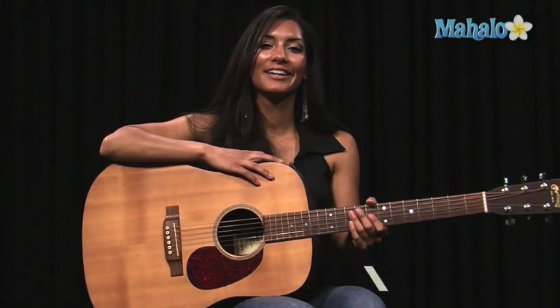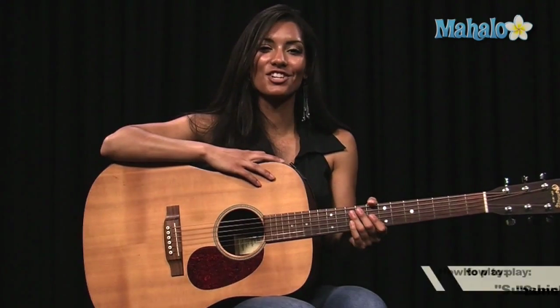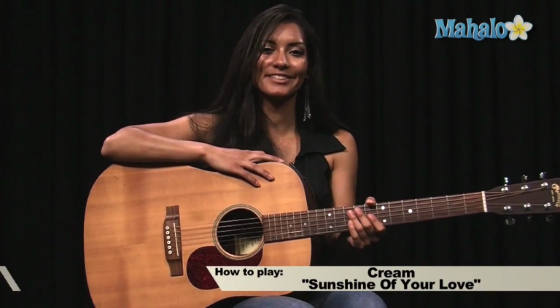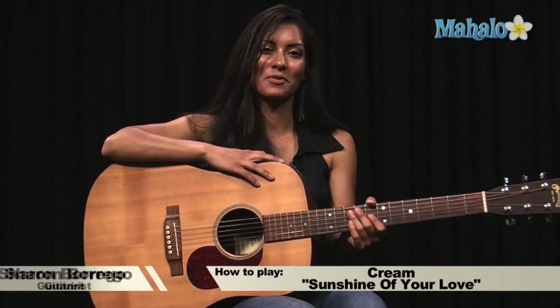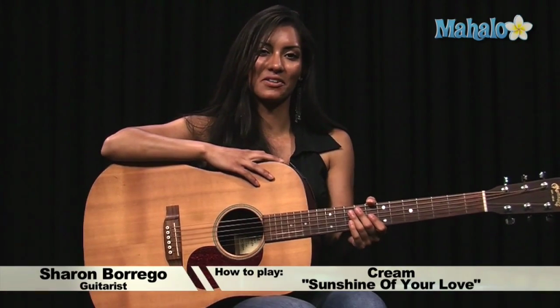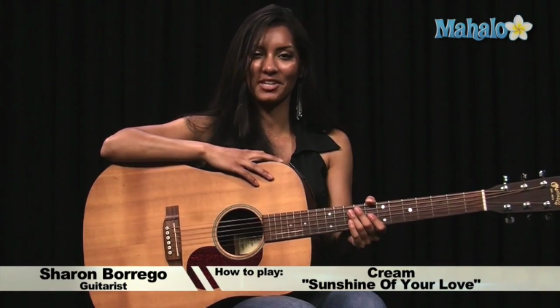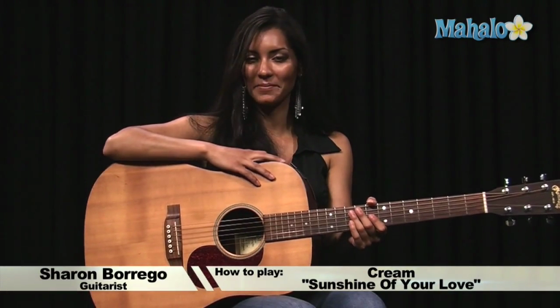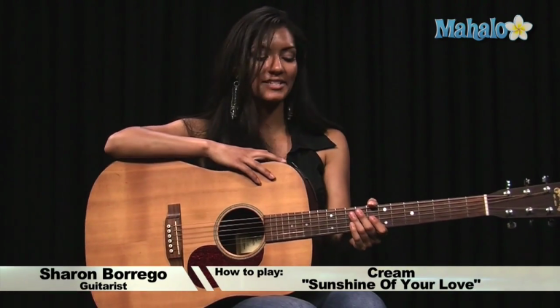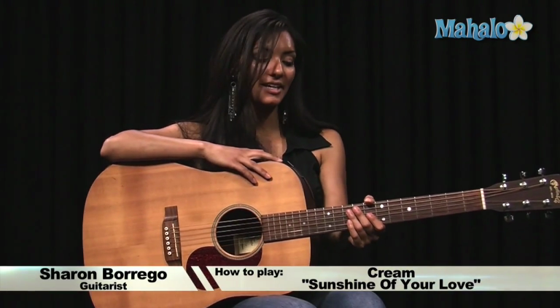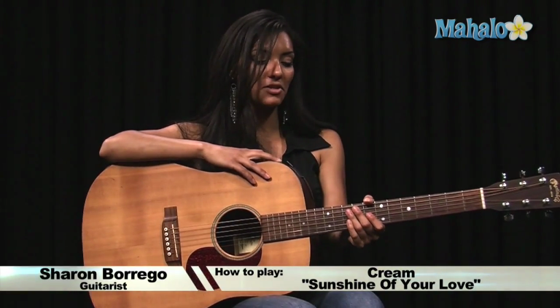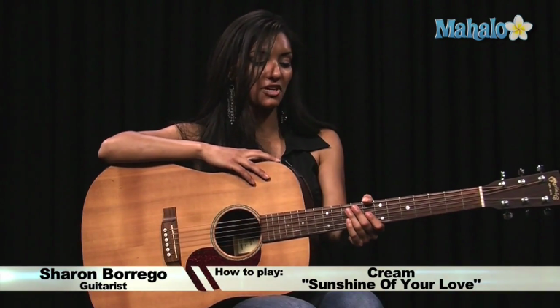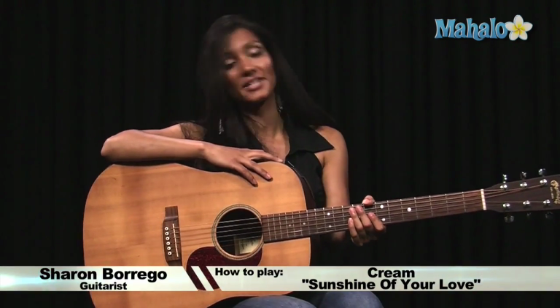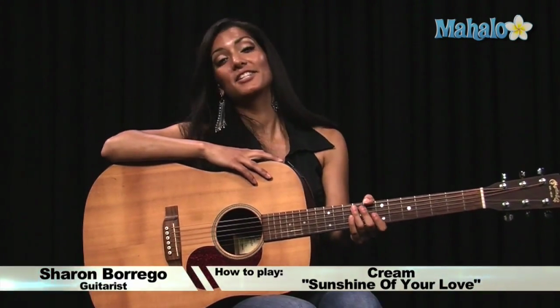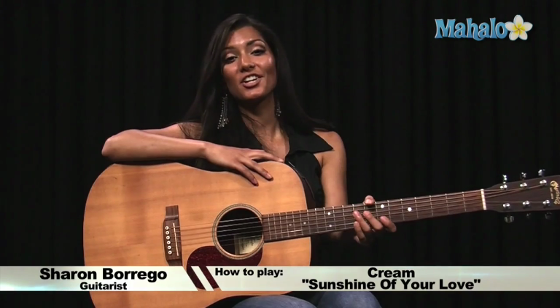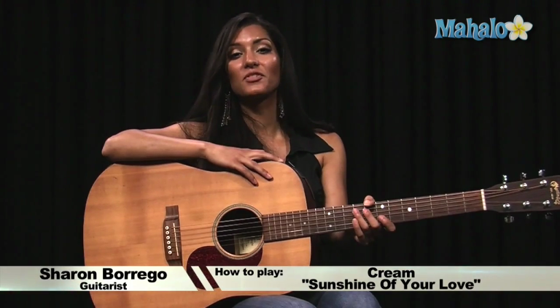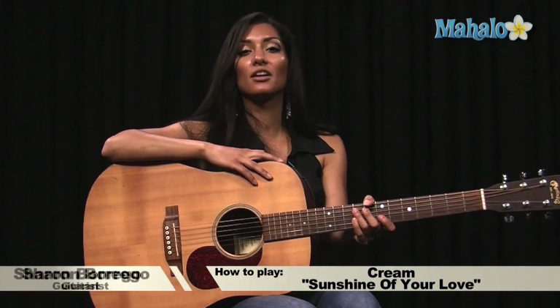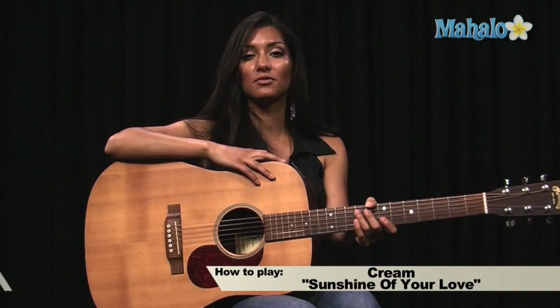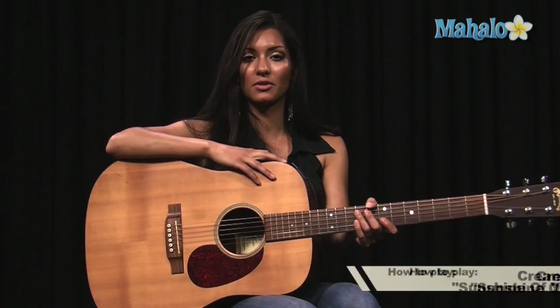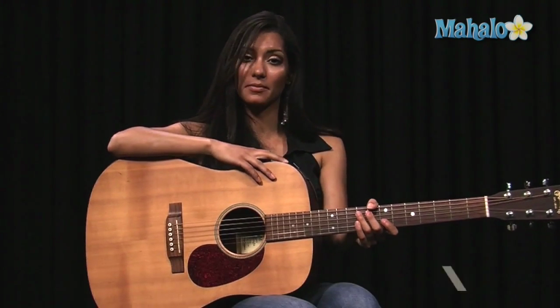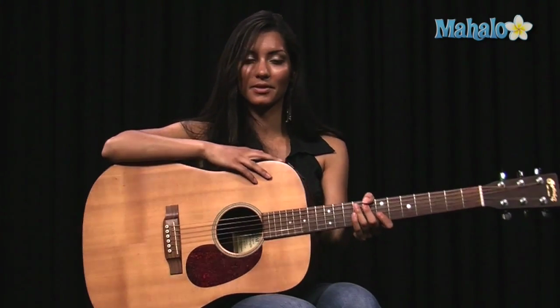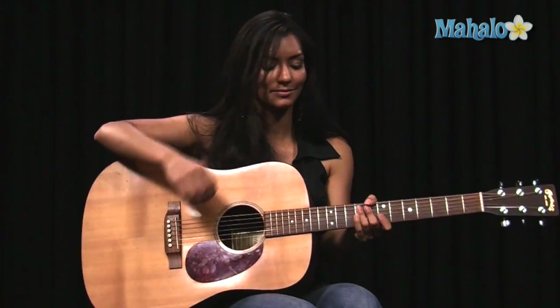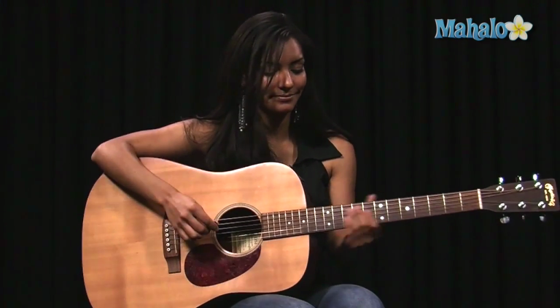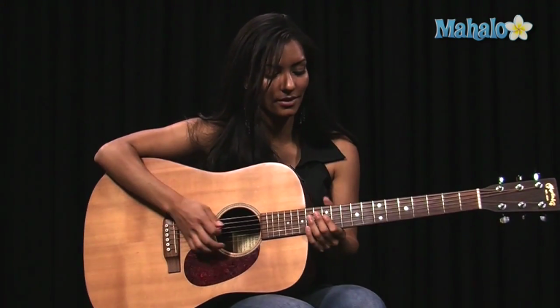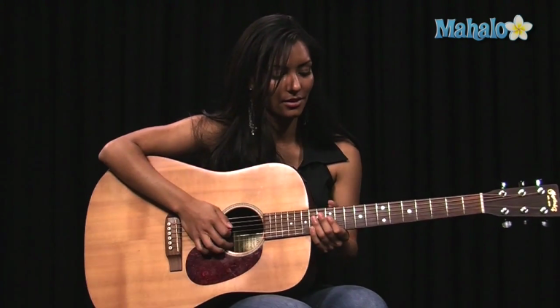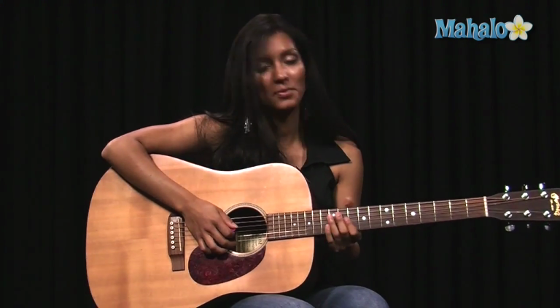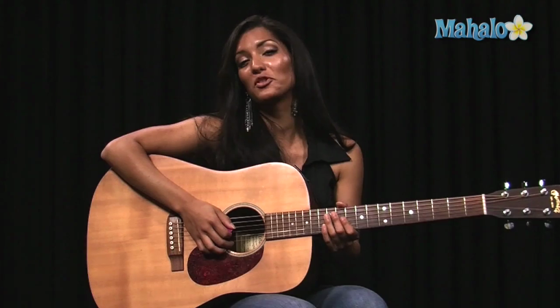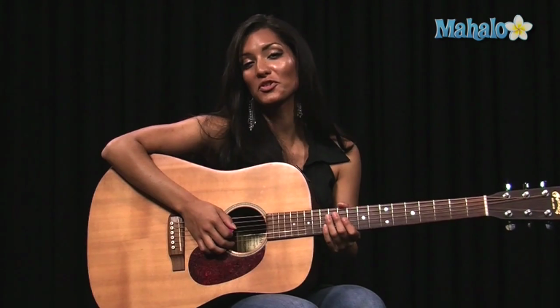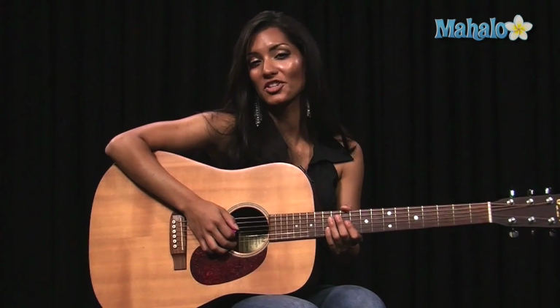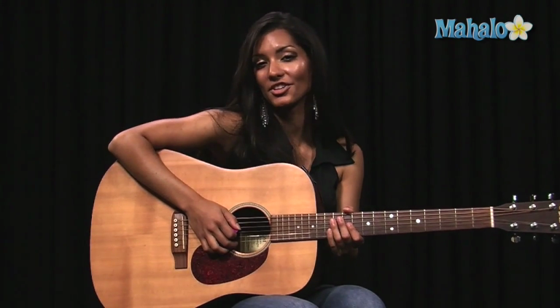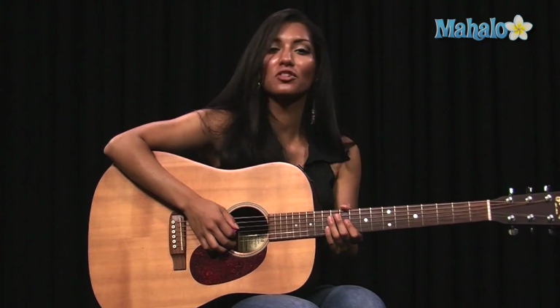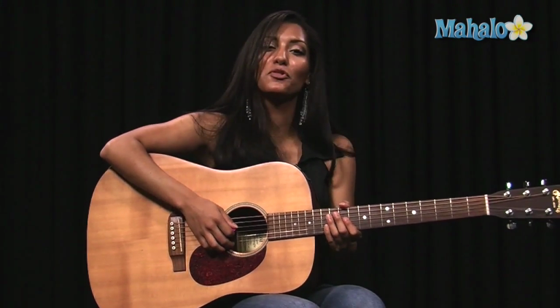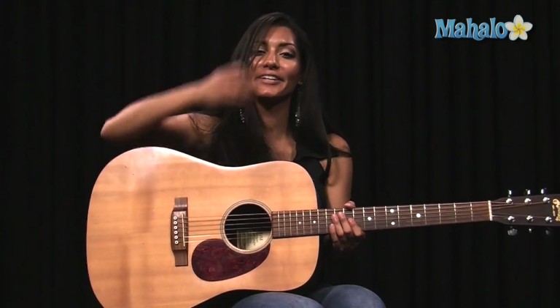Hi, I'm Sharon and I'm with mahalo.com and today I'm going to show you how to play Sunshine of Your Love by Cream. I'm going to play it for you first so you can hear and get a little feel for it.